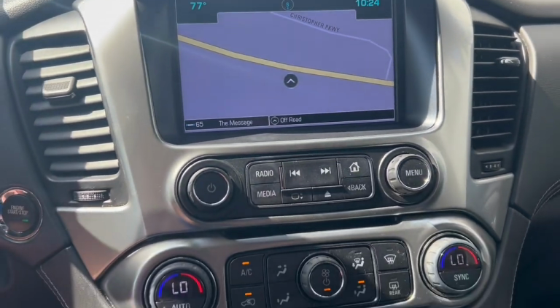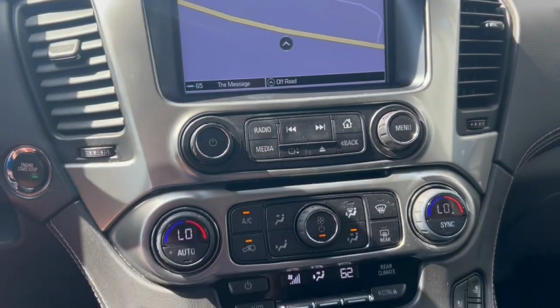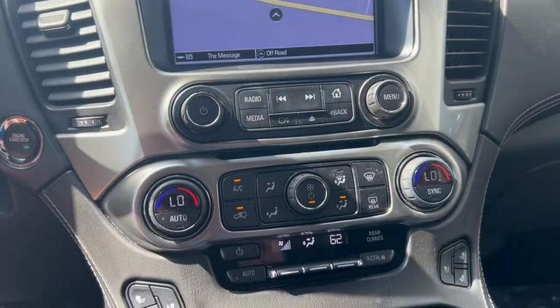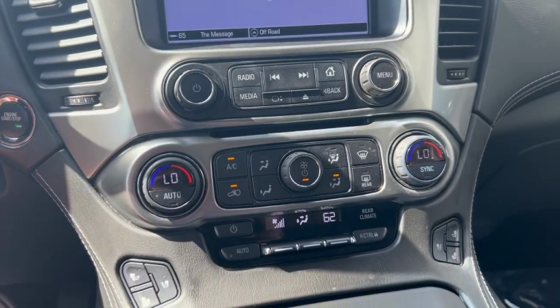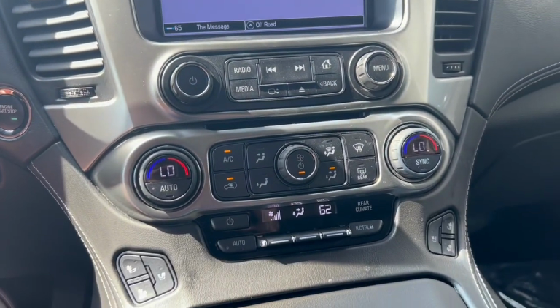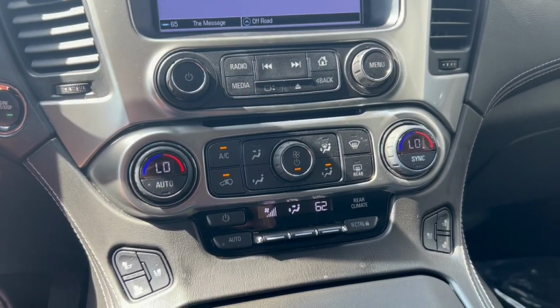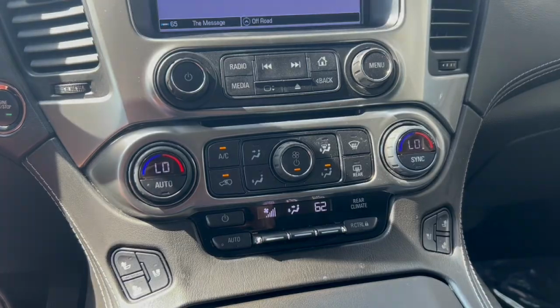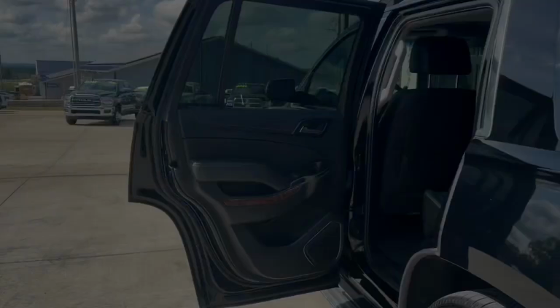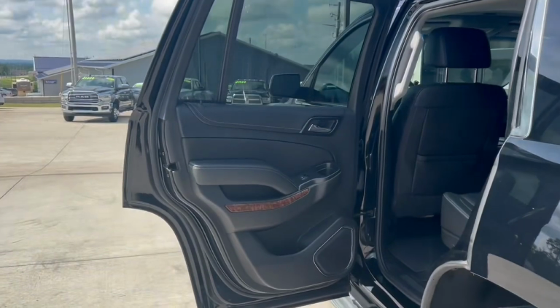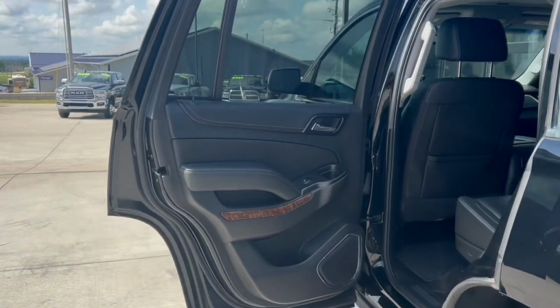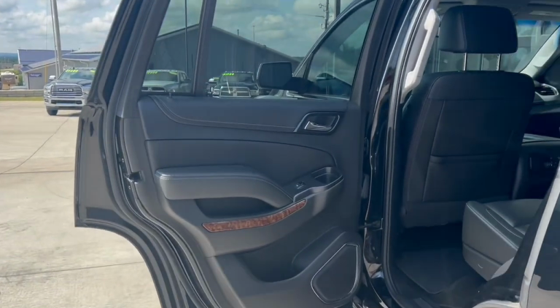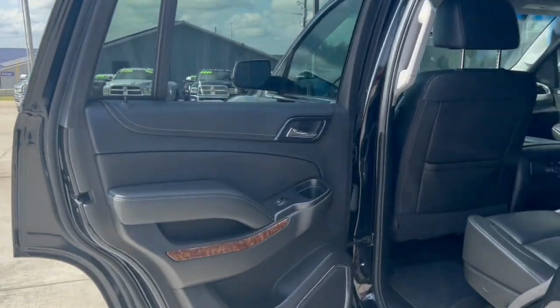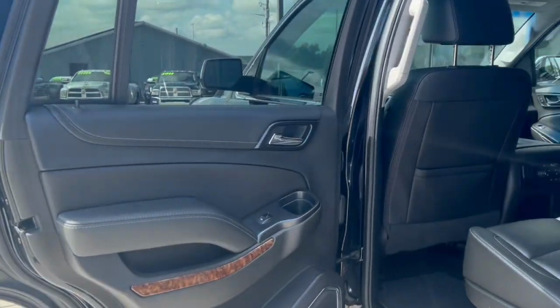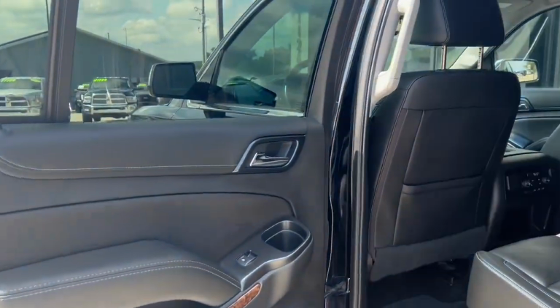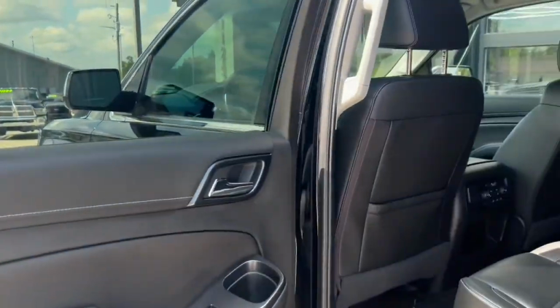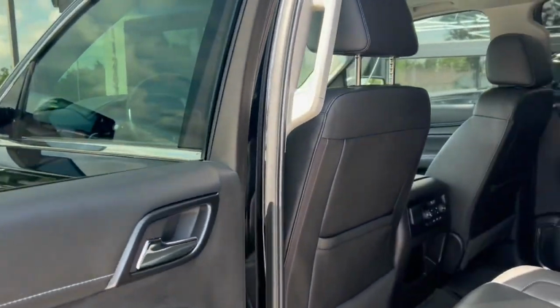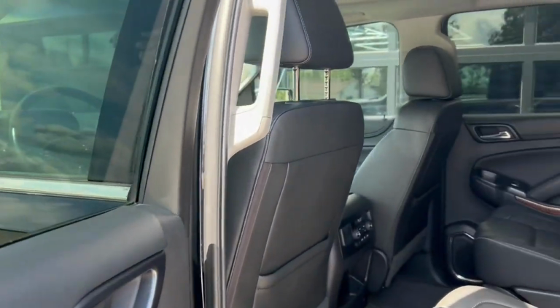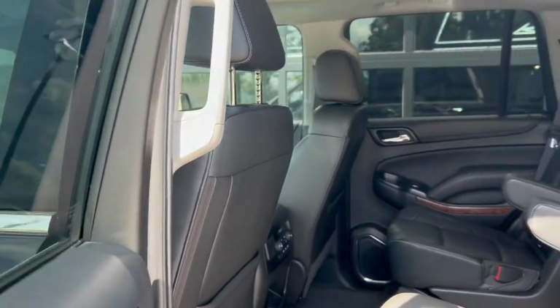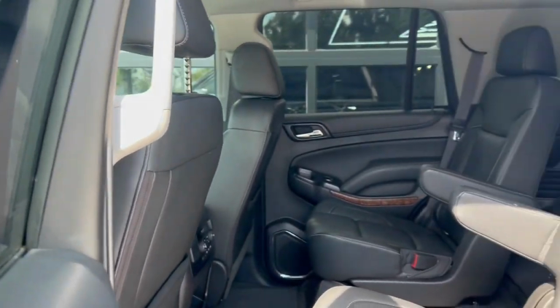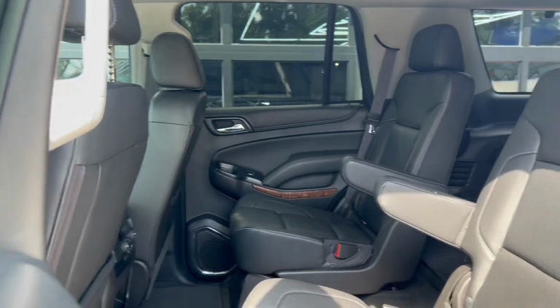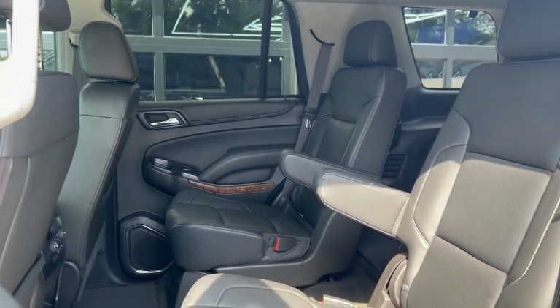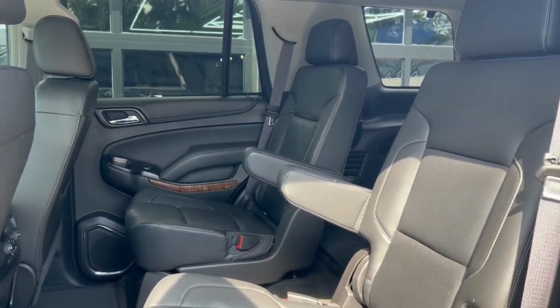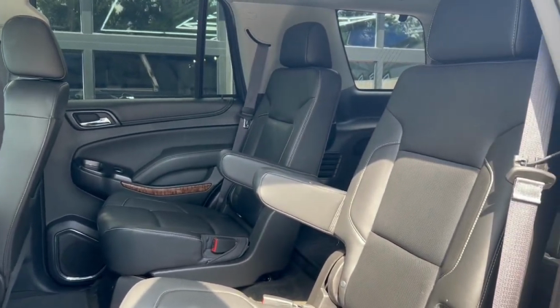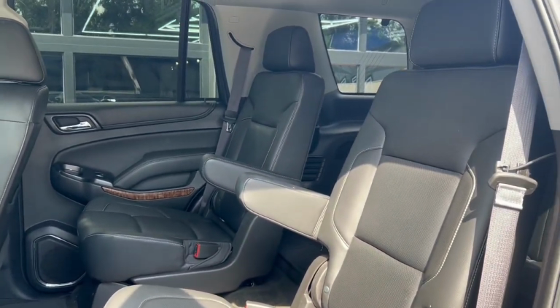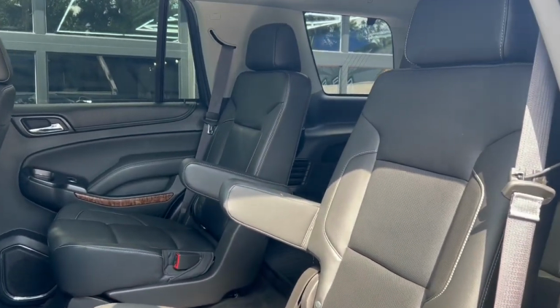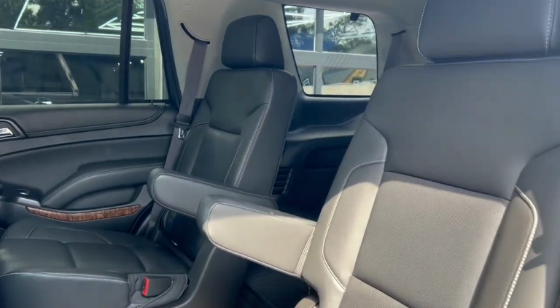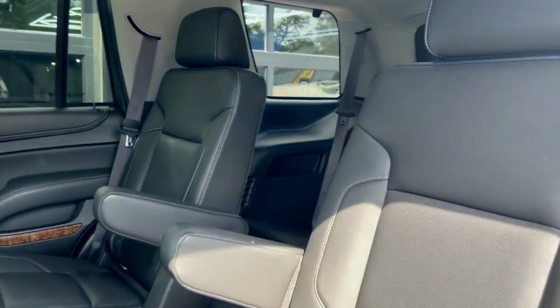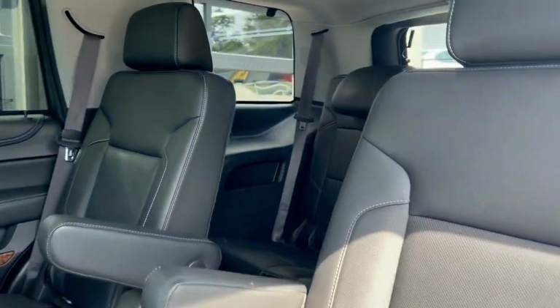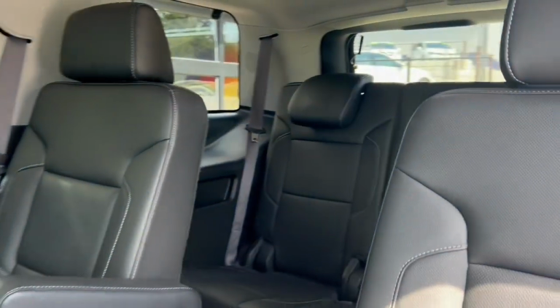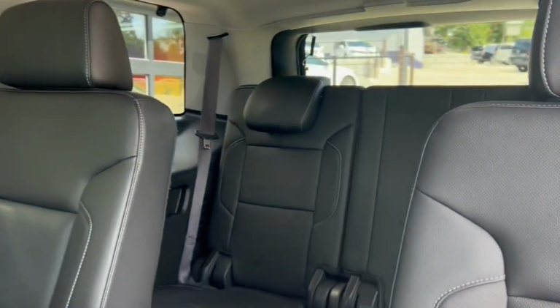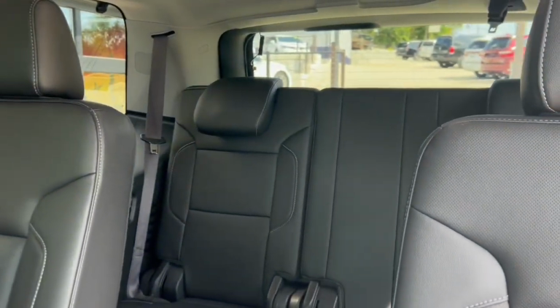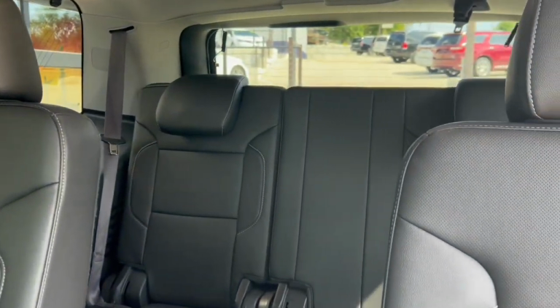Moving down the dash, there's the heated and cooled seats, dual climate control as well as the rear climate control. Looking in here, it's captain's chairs. This is a seven-seater — two in the front, two in the middle, and three in the back.